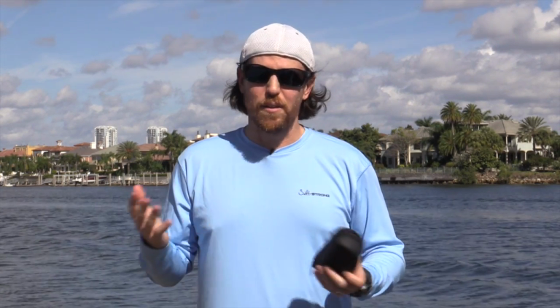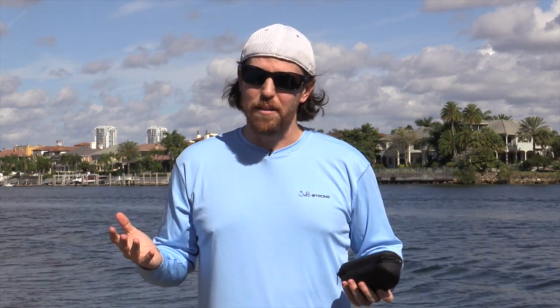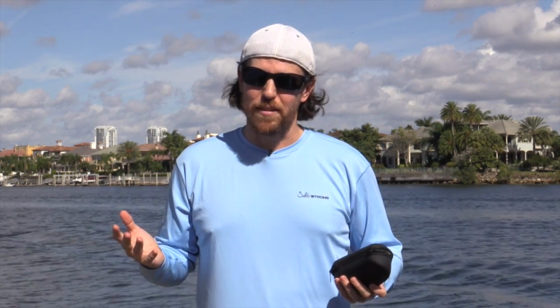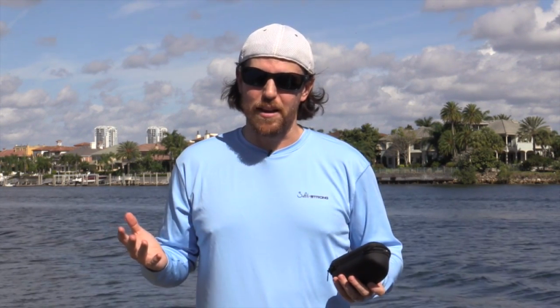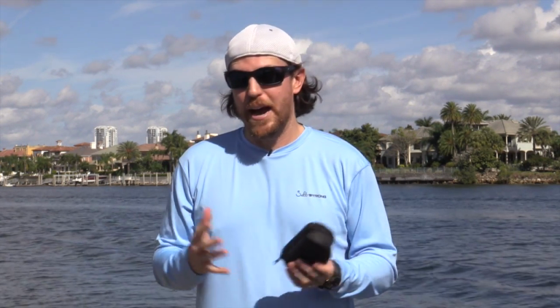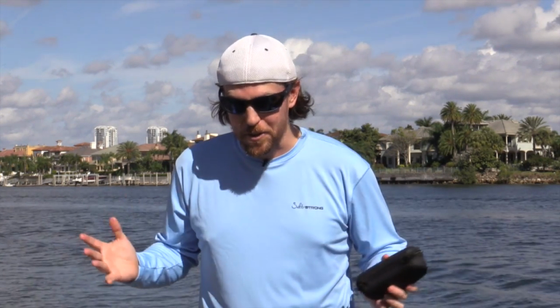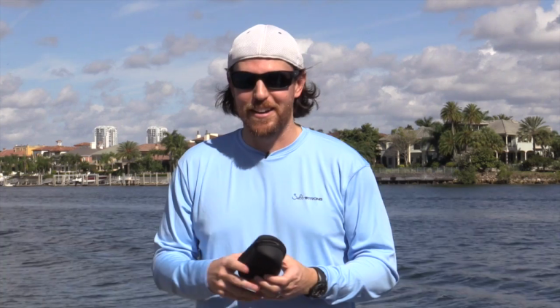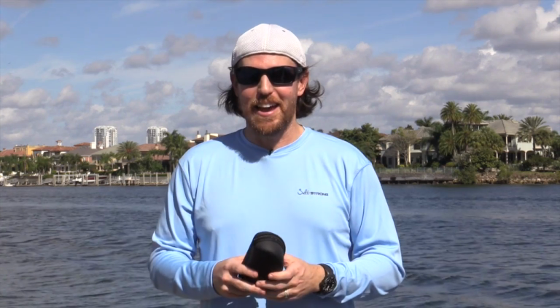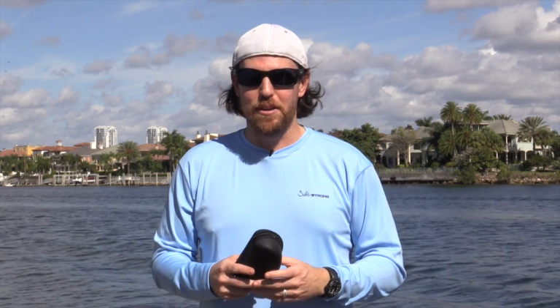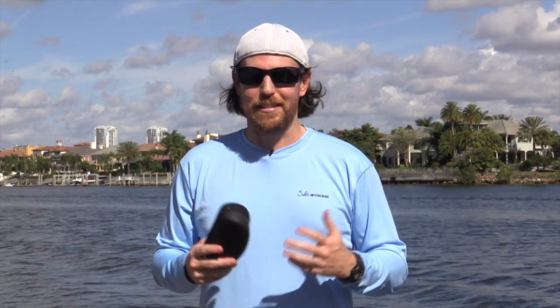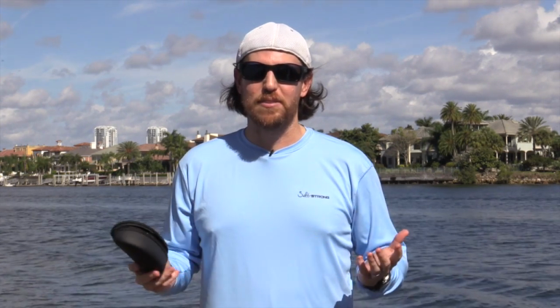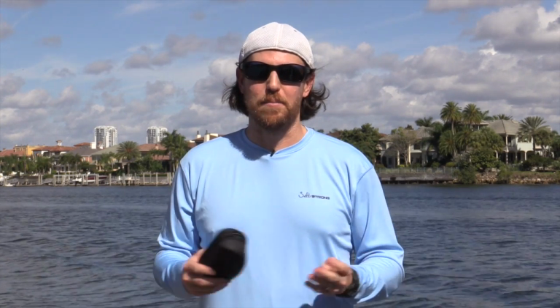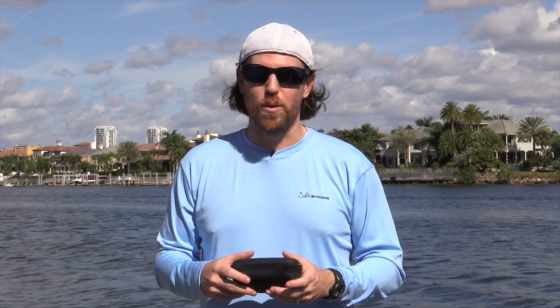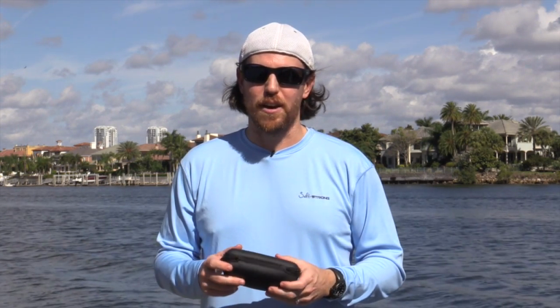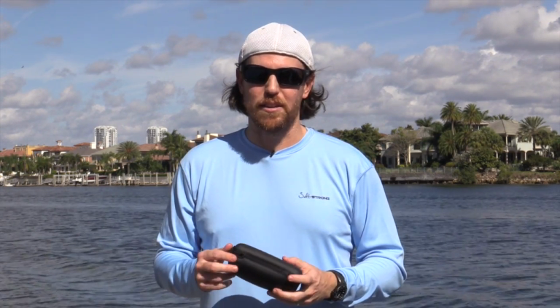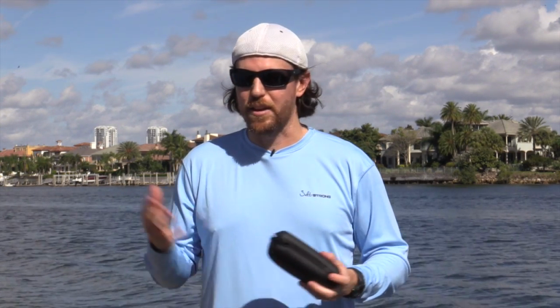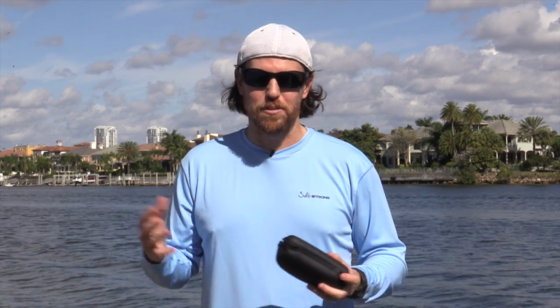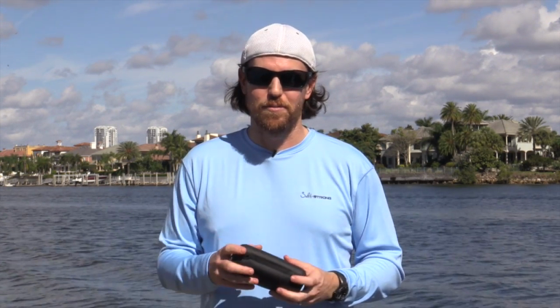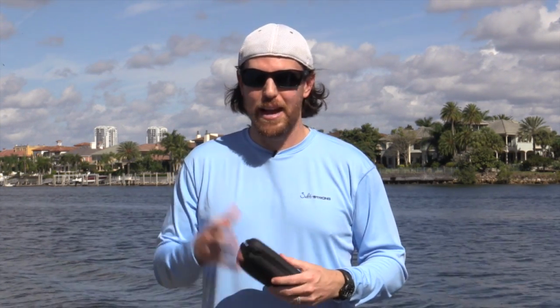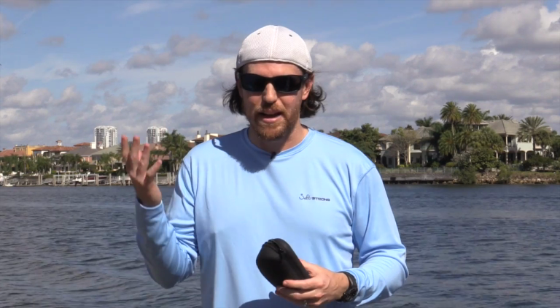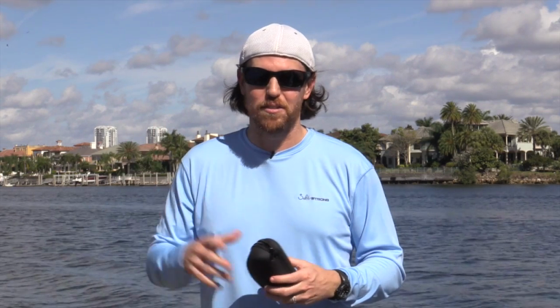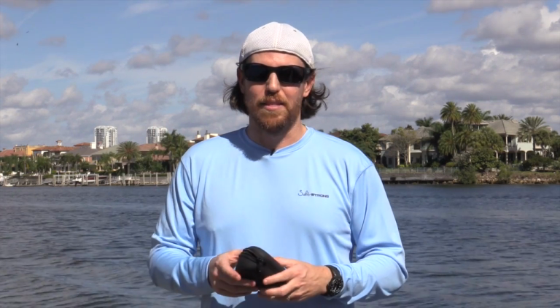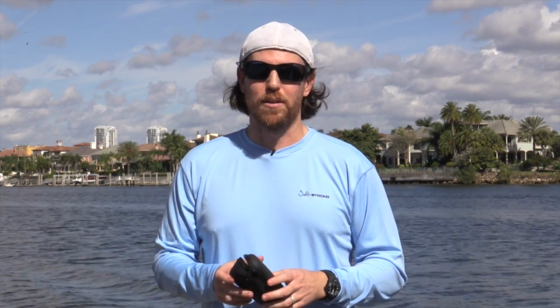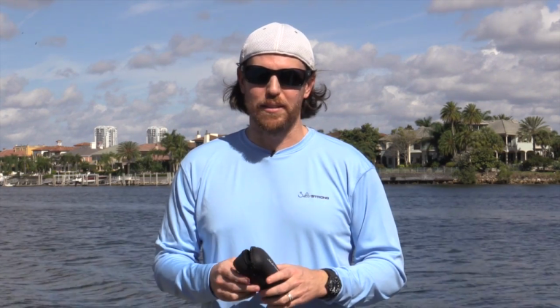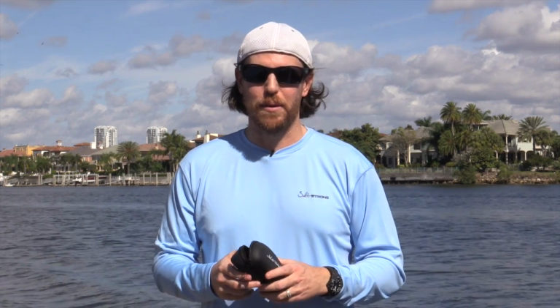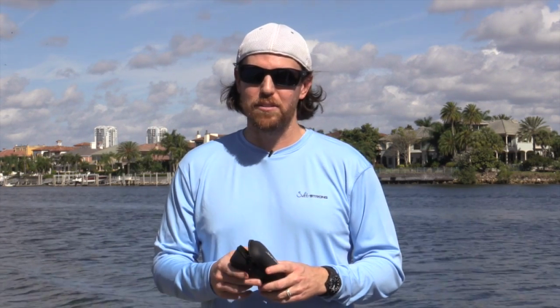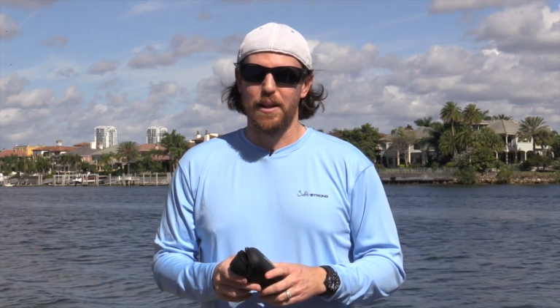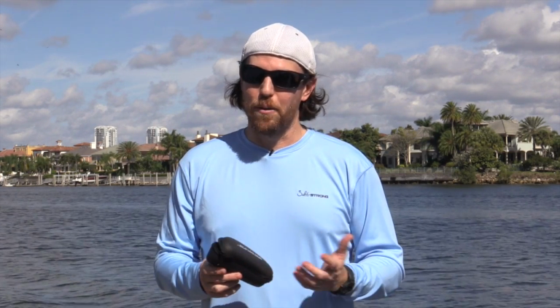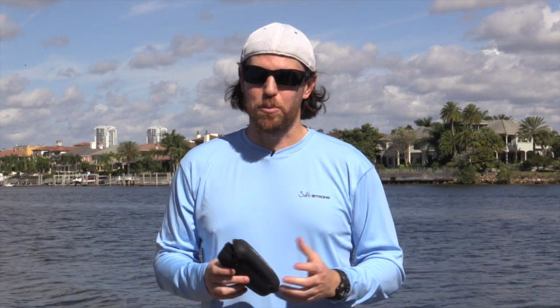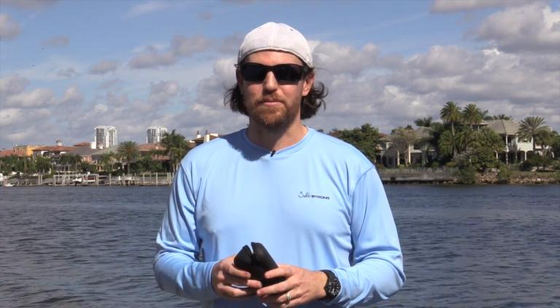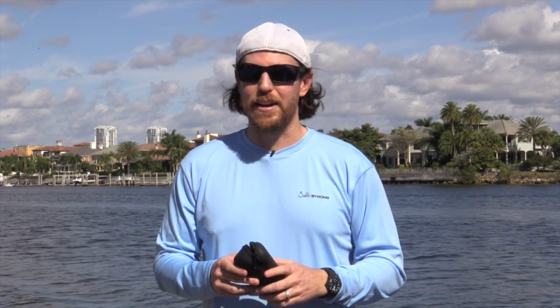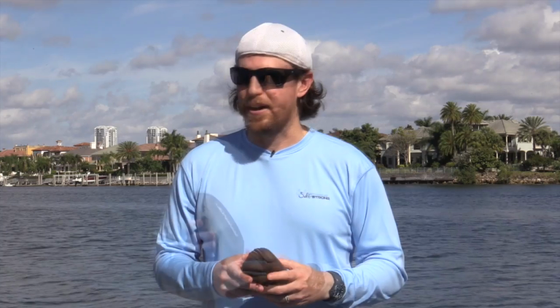One other really neat thing they've done — I don't know how they're going to do it — but they have a lifetime warranty on these things. If anything ever happens to them for the life of the glasses, they will completely replace them, which is pretty tough to find out there.